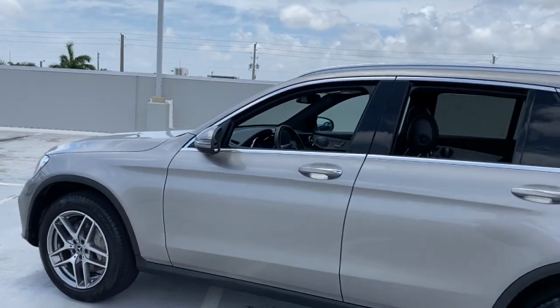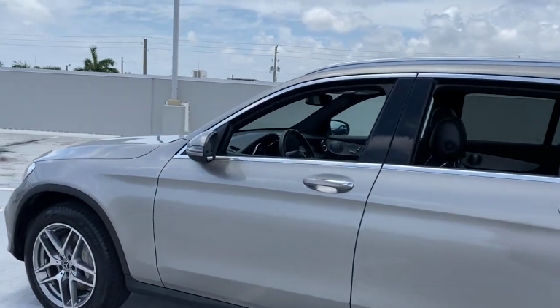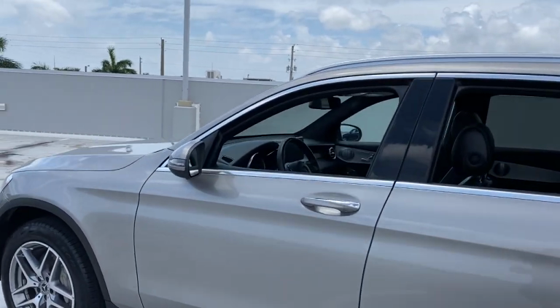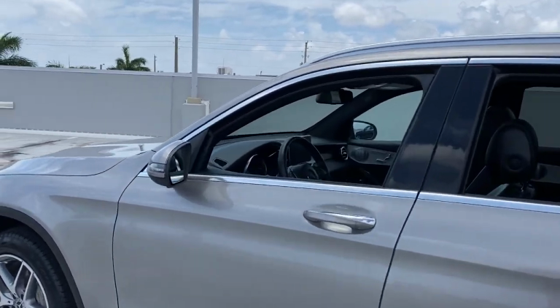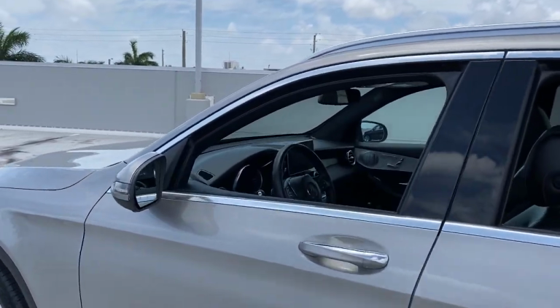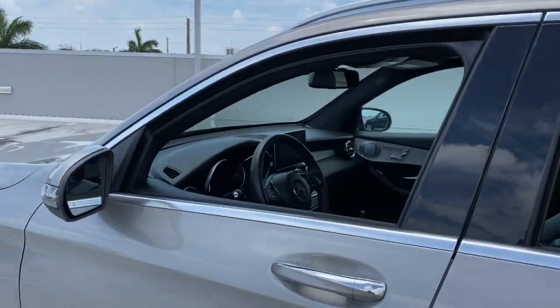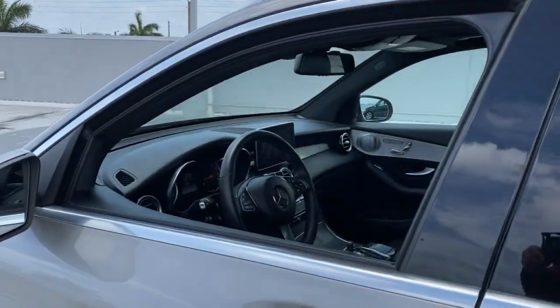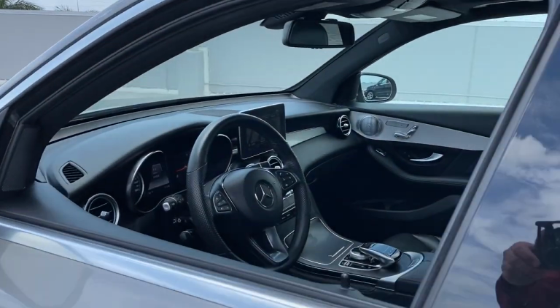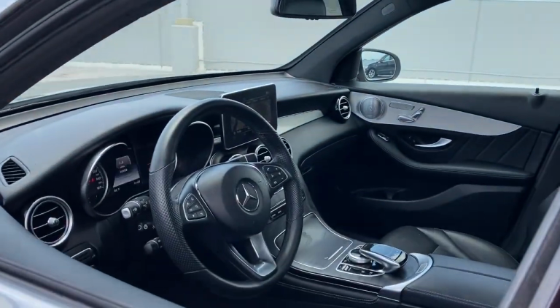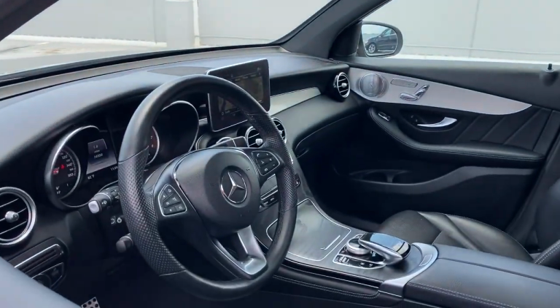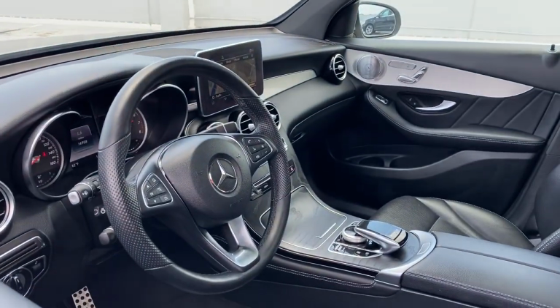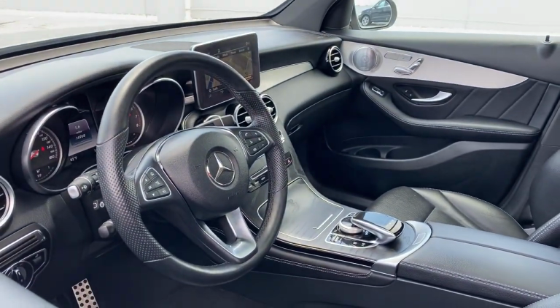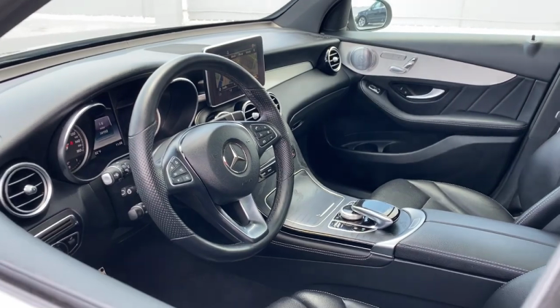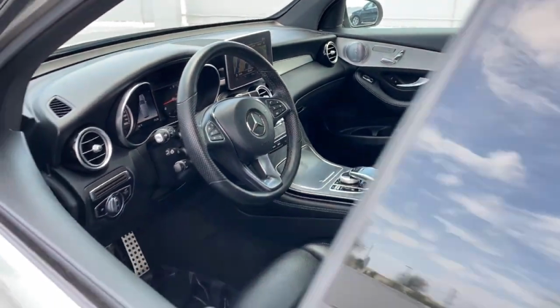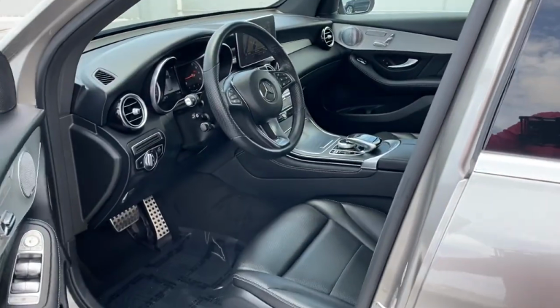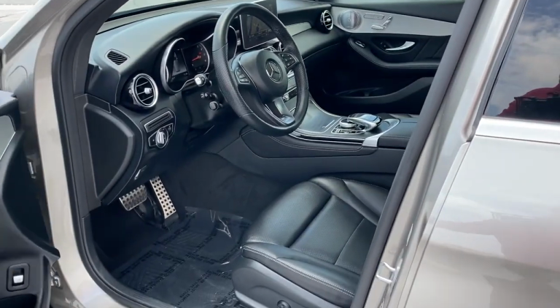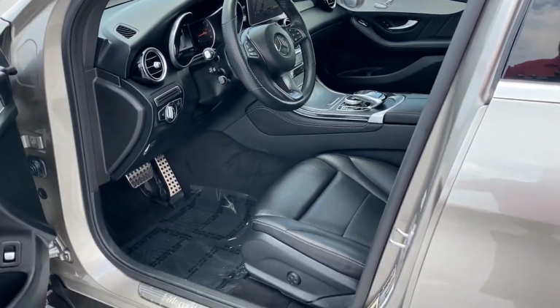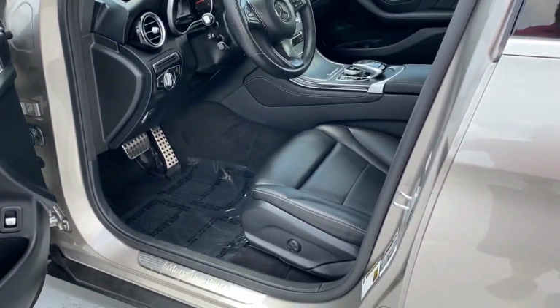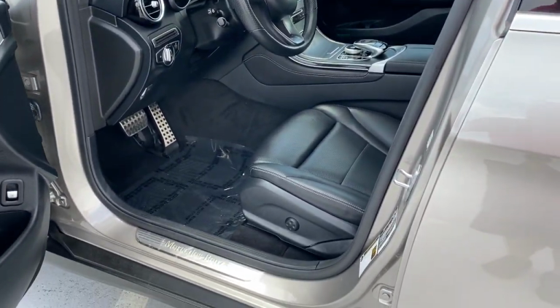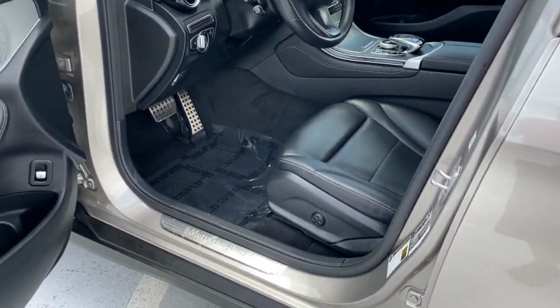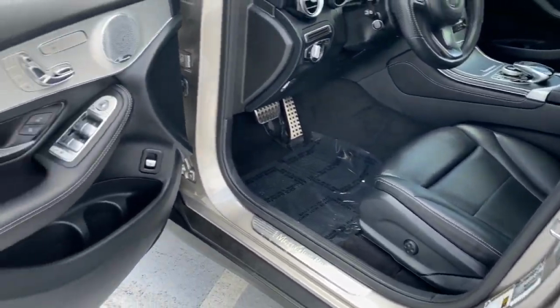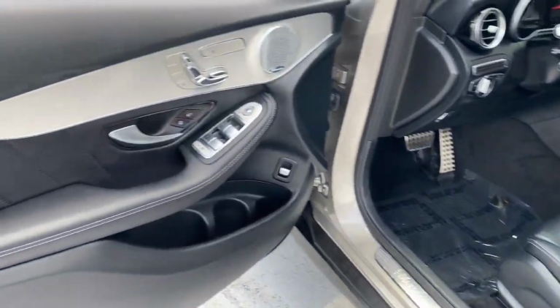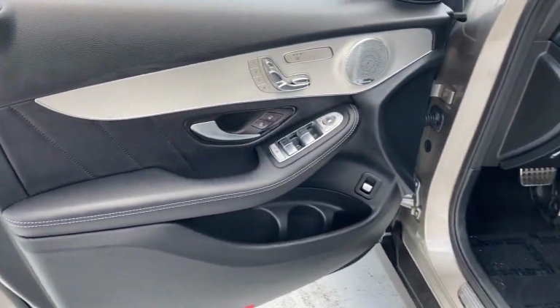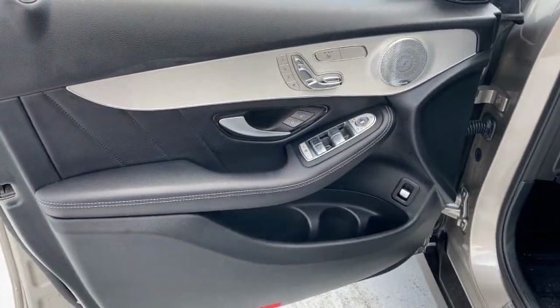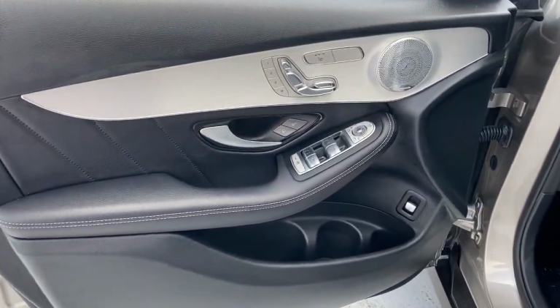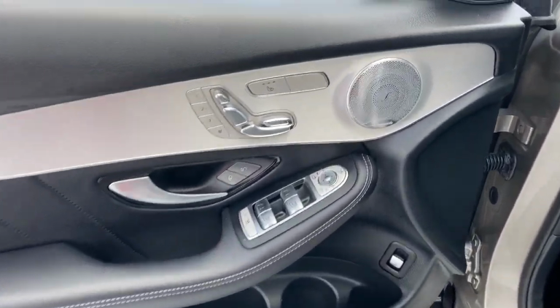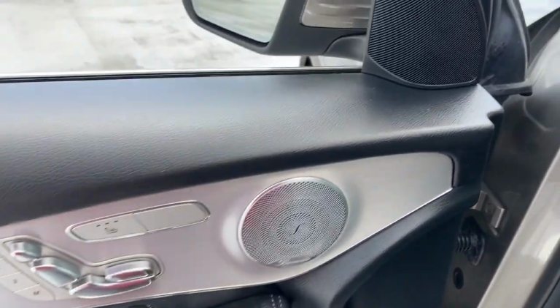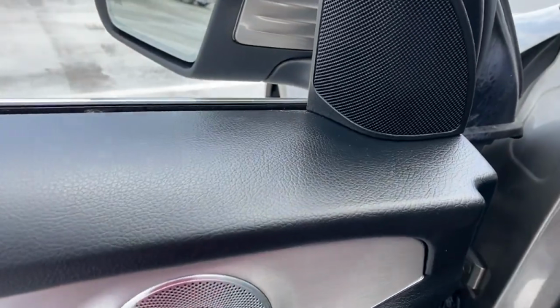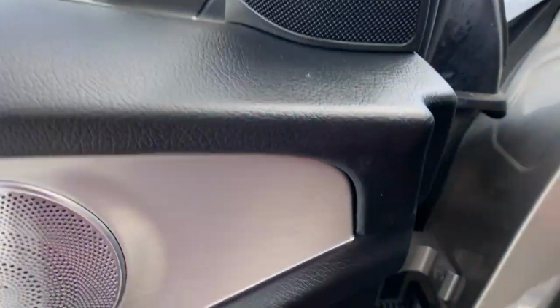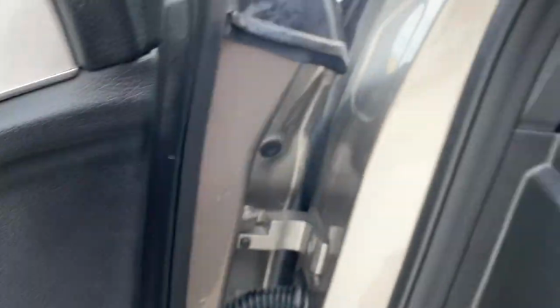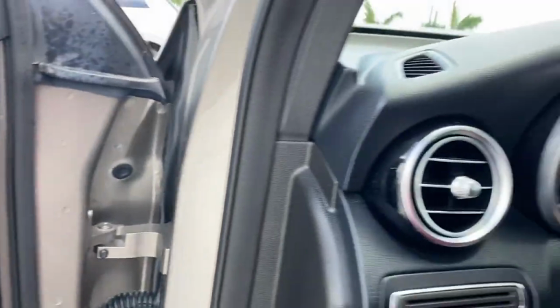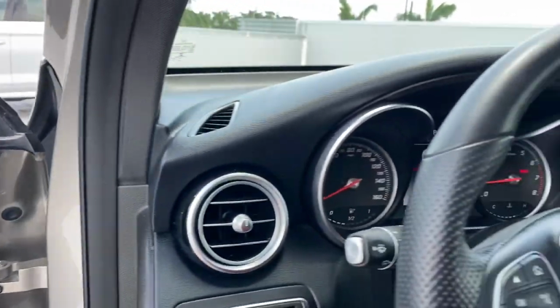Versatility and assertive performance blend with fine materials and the latest tech to create a truly delightful driving experience. These are just some of the great options this vehicle comes with.